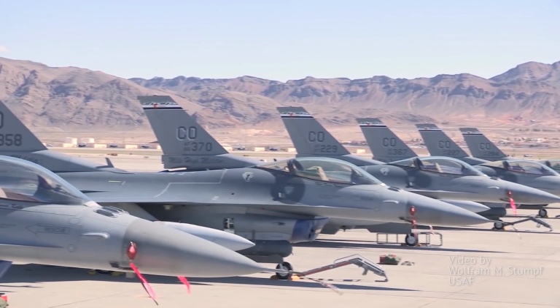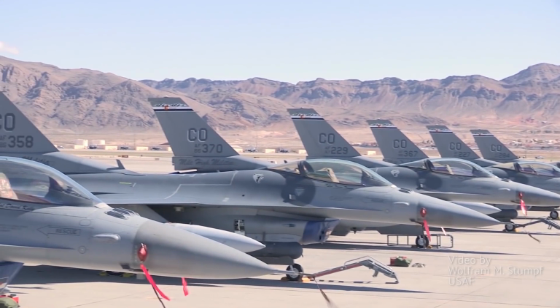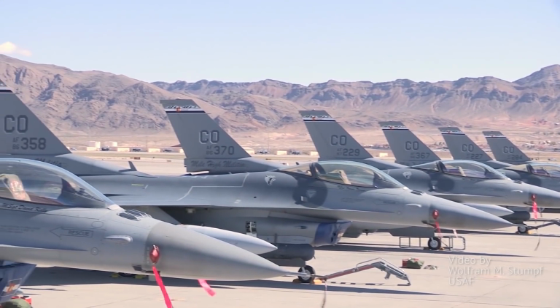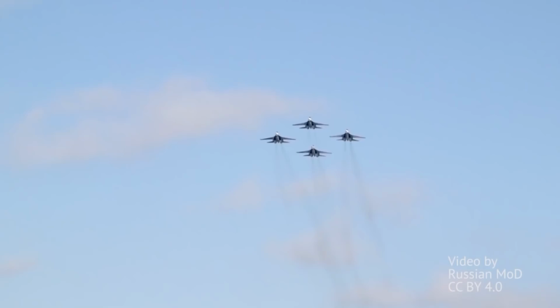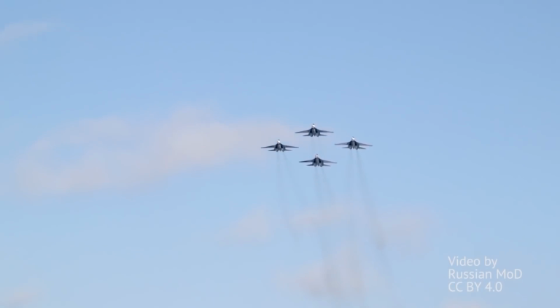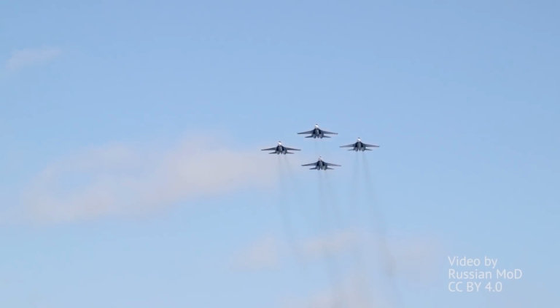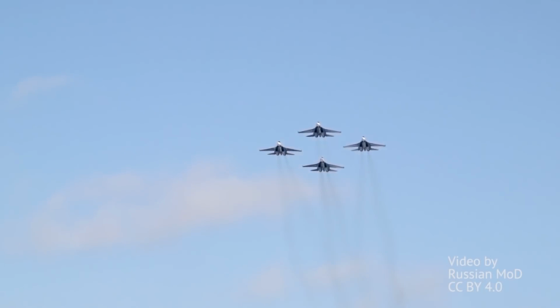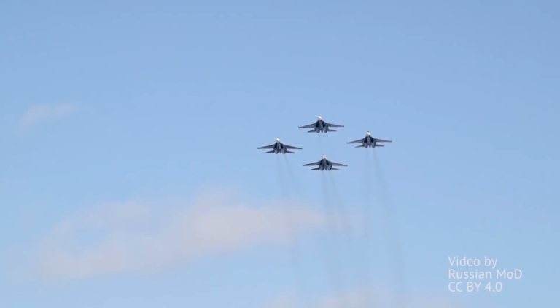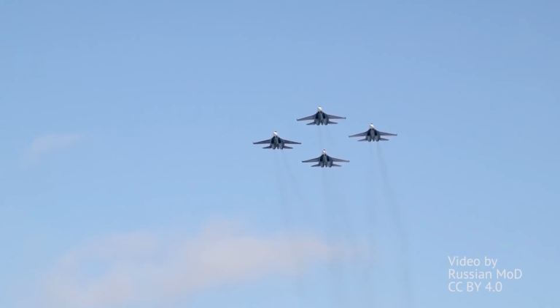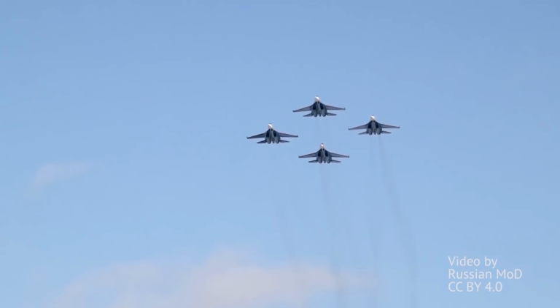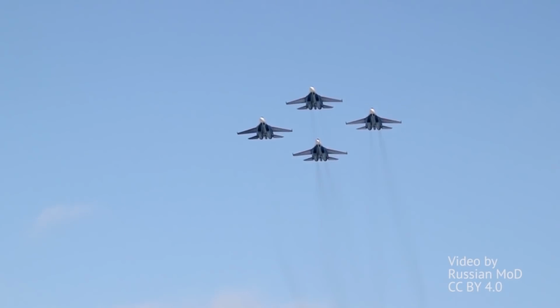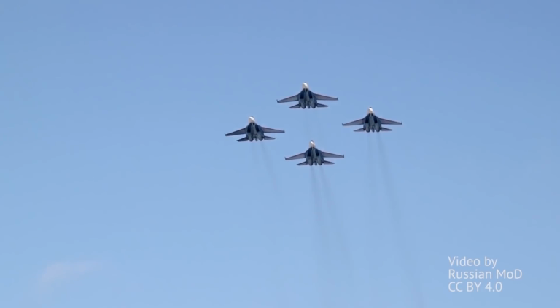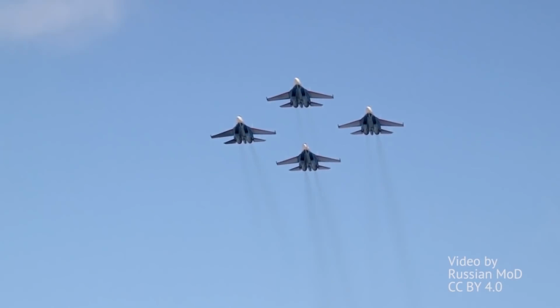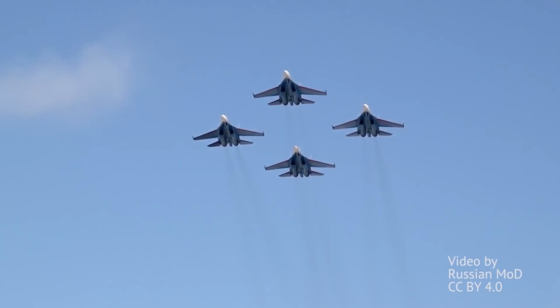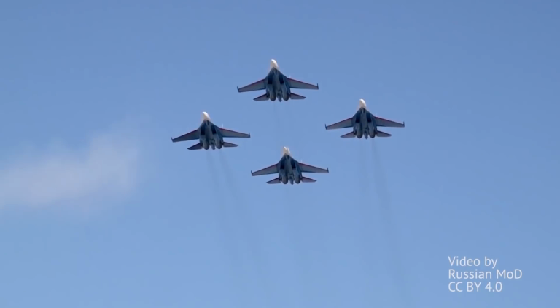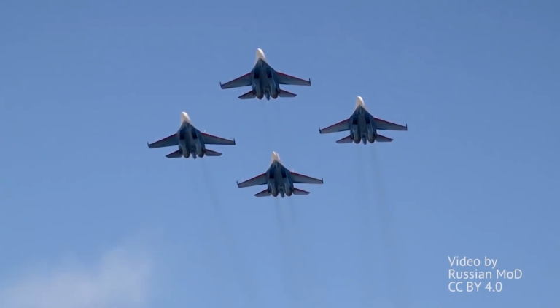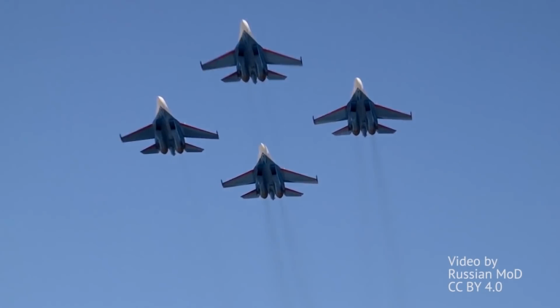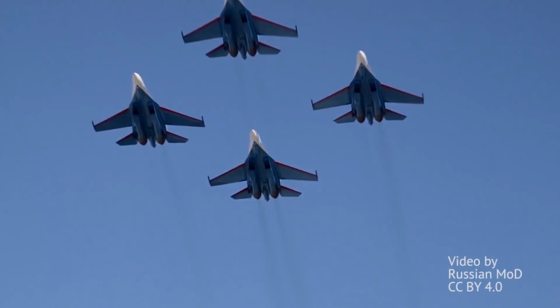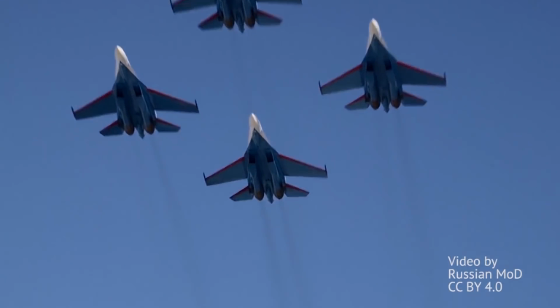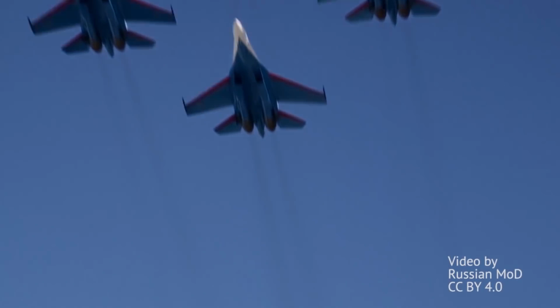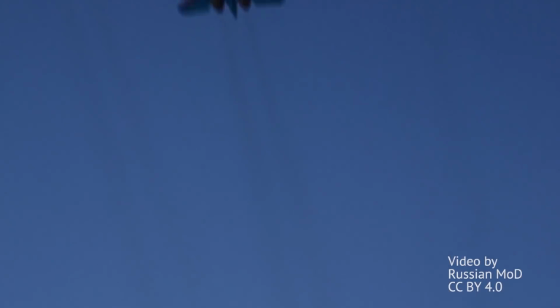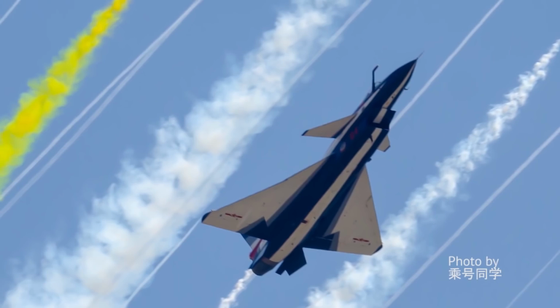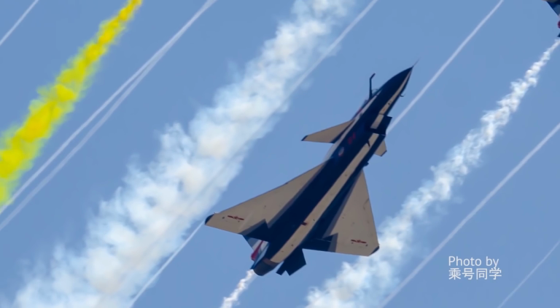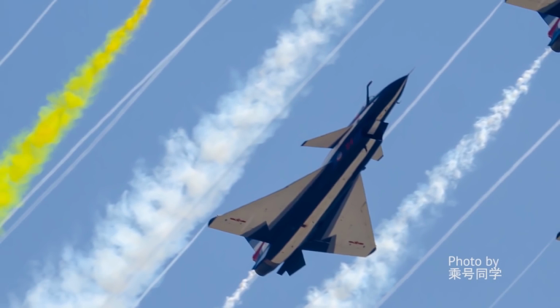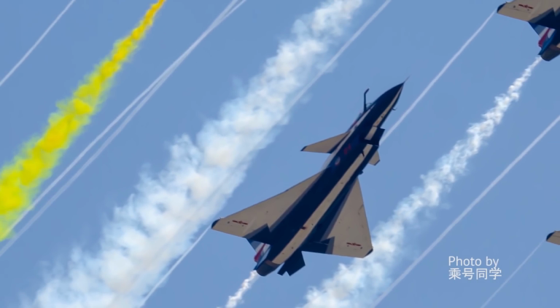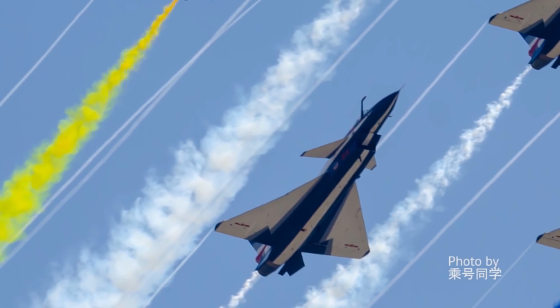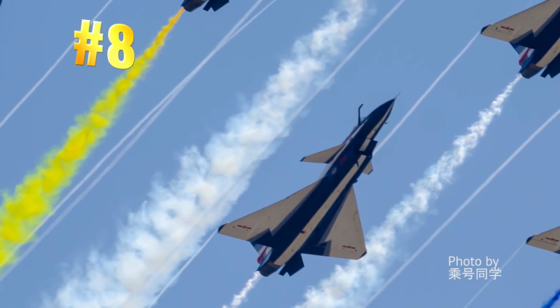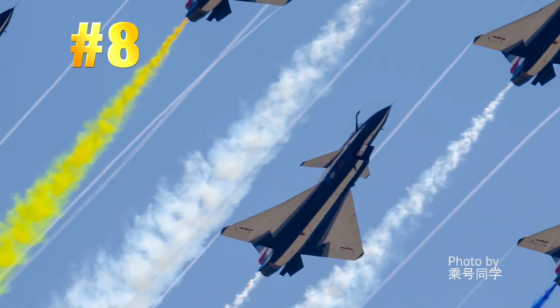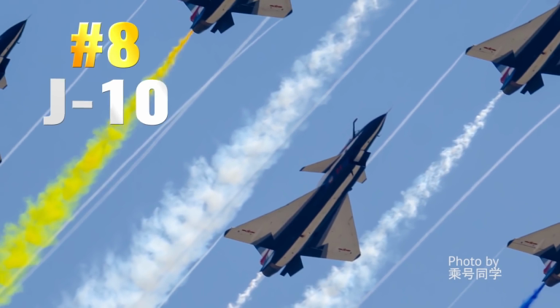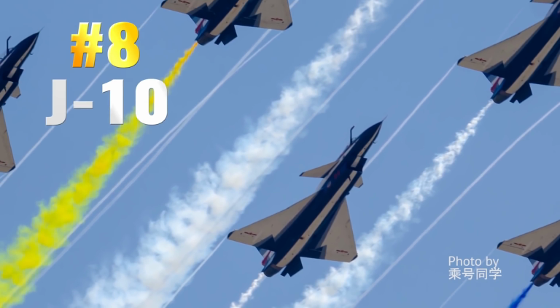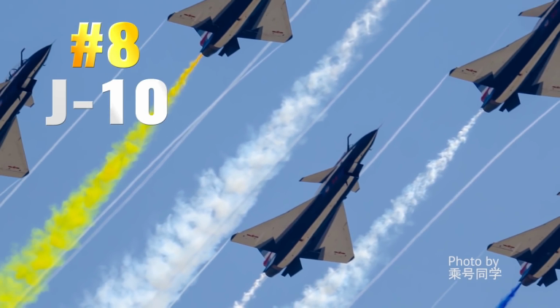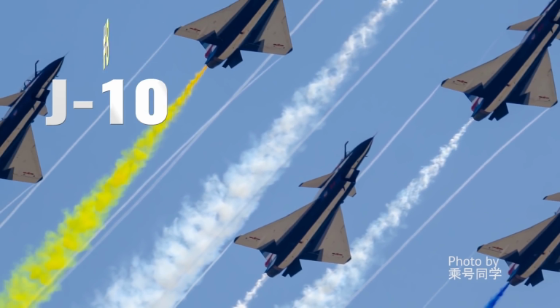Also, some countries don't give out numbers for their newly produced planes, so again, figures need to be estimated from available data. Which is the case with our number 8 — the Chinese-made J-10.